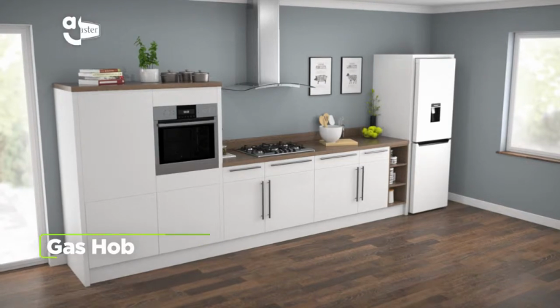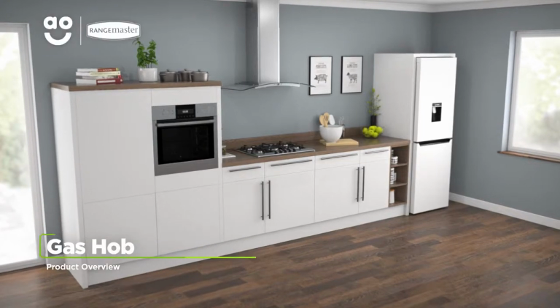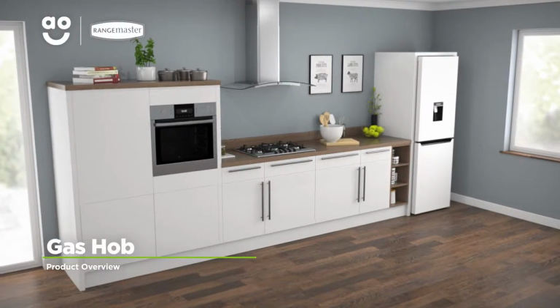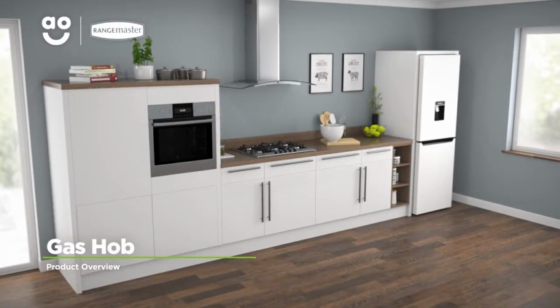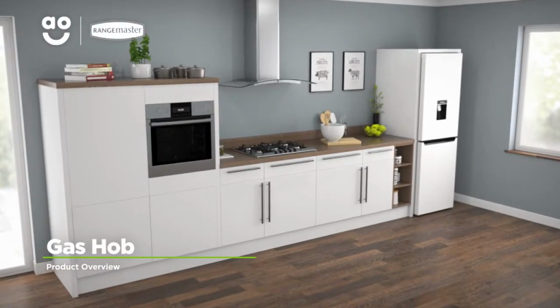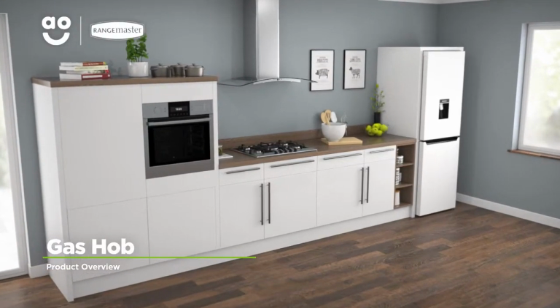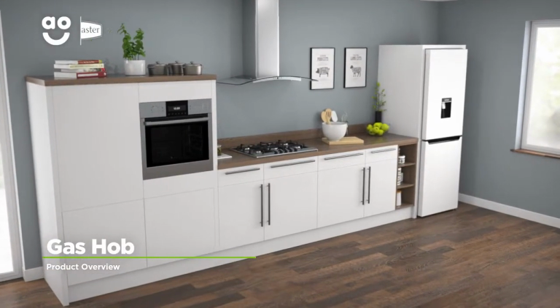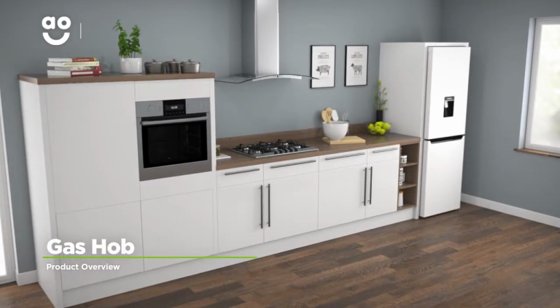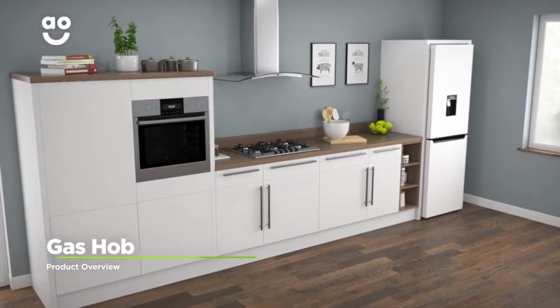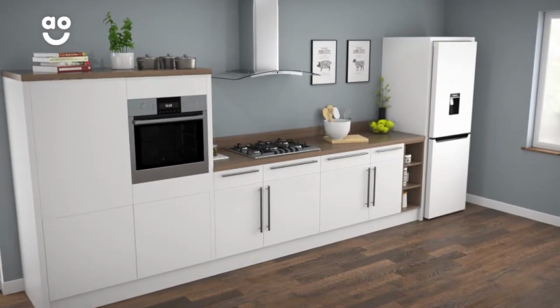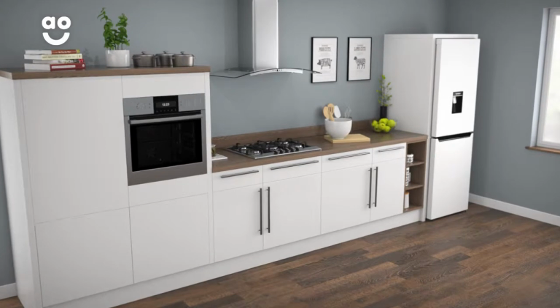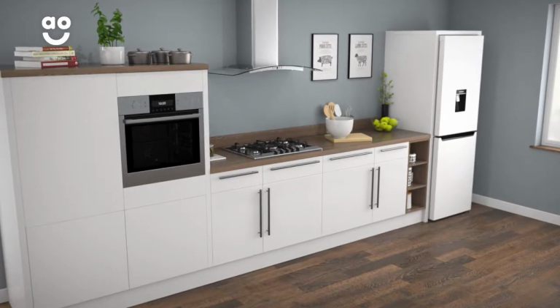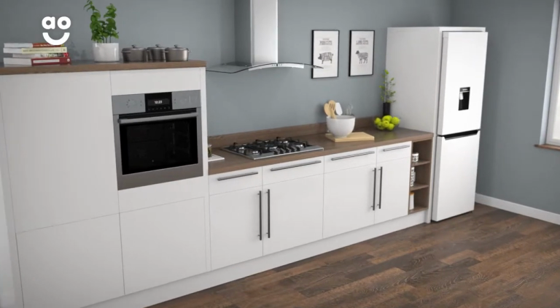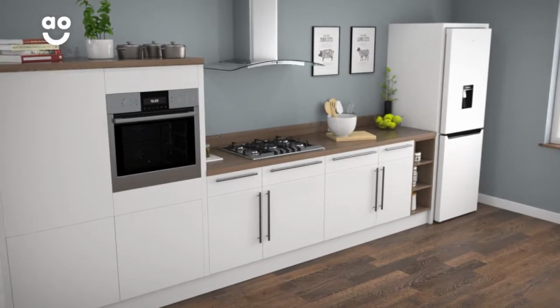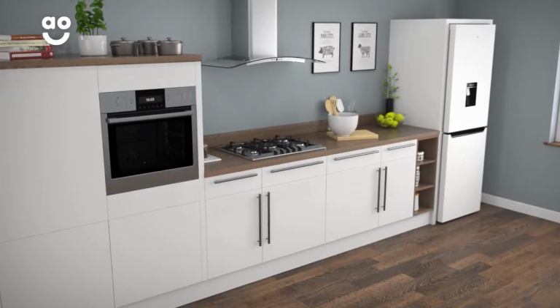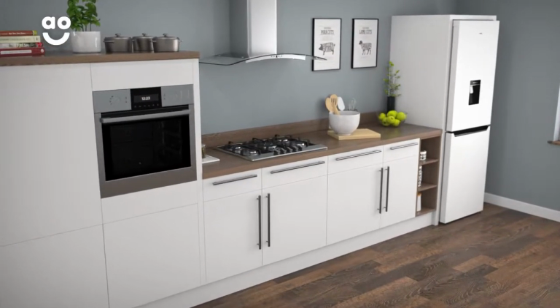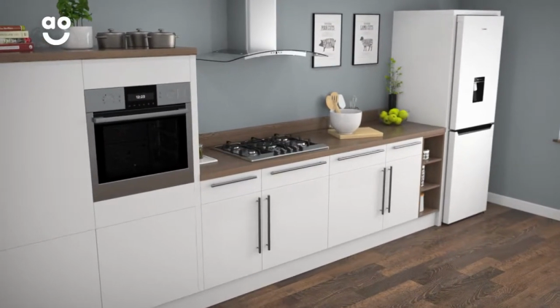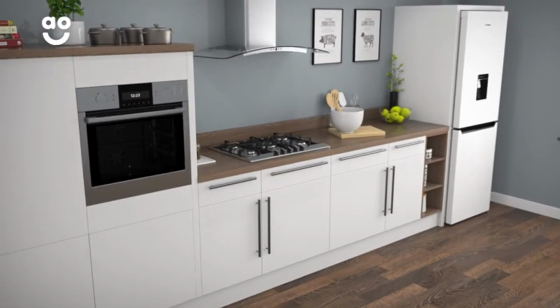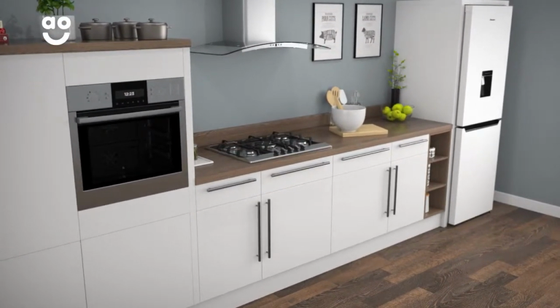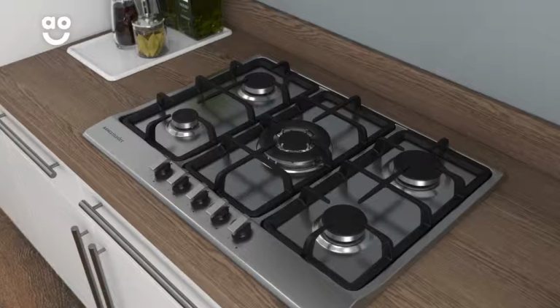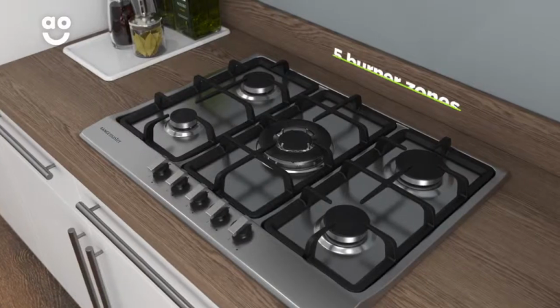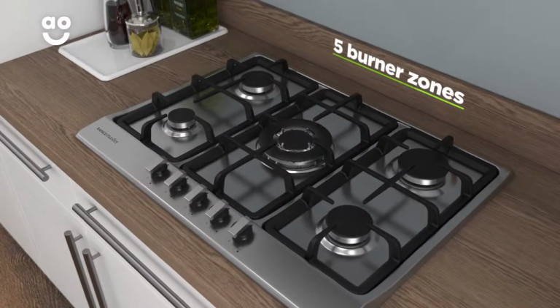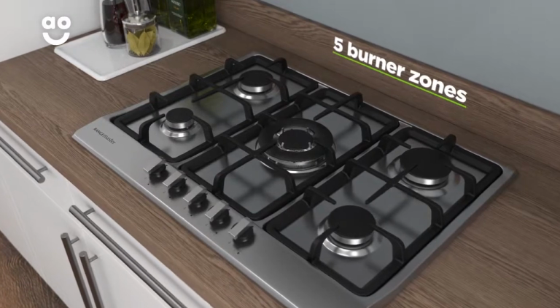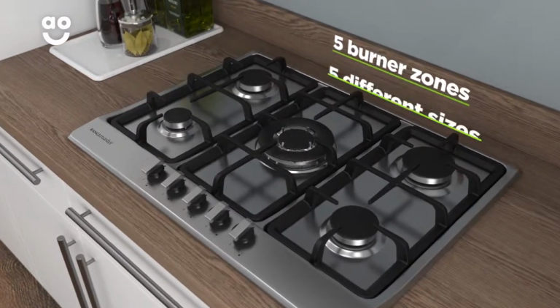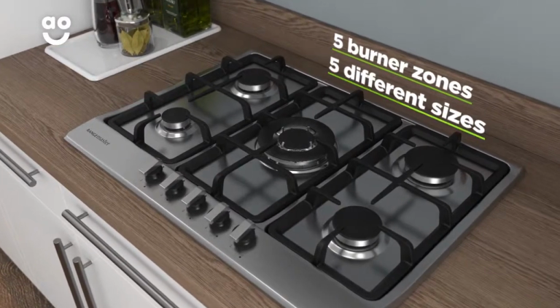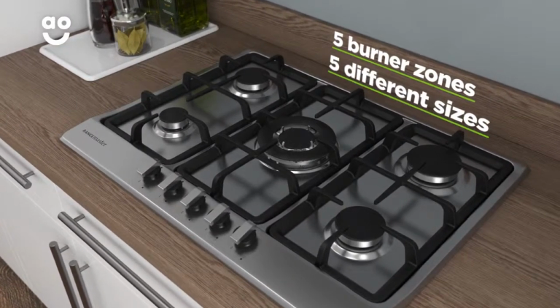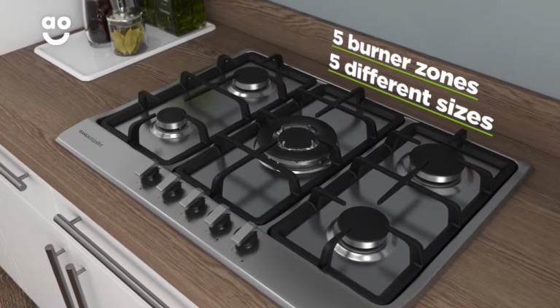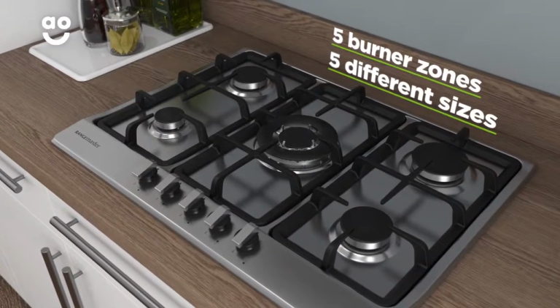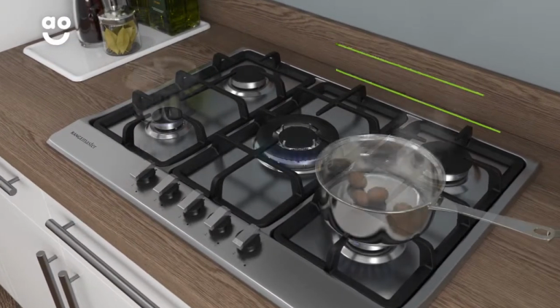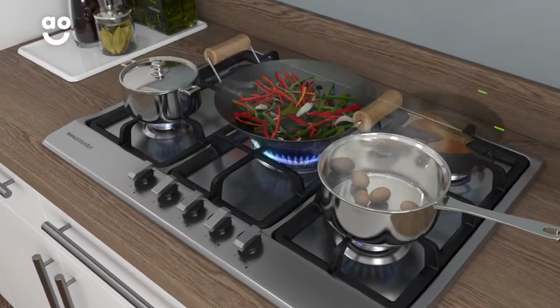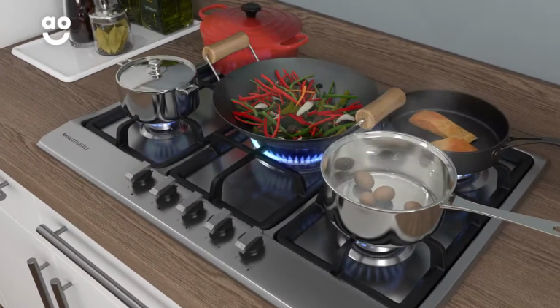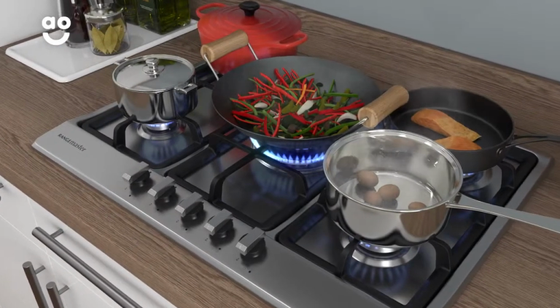If you want a stainless steel hob that lets you cook with ultimate flexibility and powerful precision, this traditional looking model from Rangemaster is a great choice. It has five gas burners in five sizes, meaning you can use different sized pans for a variety of meals.